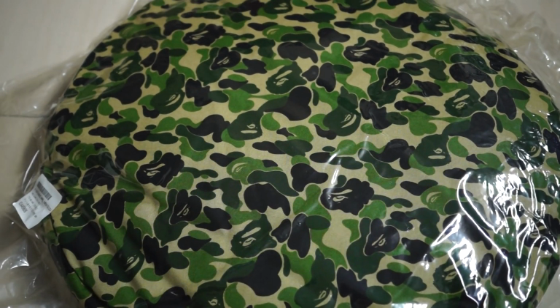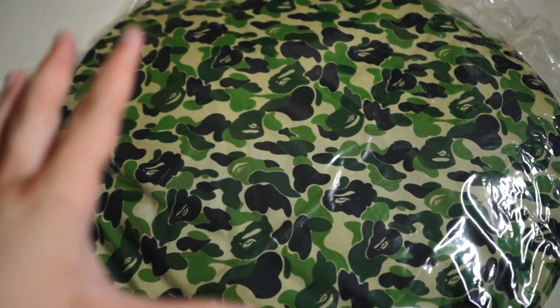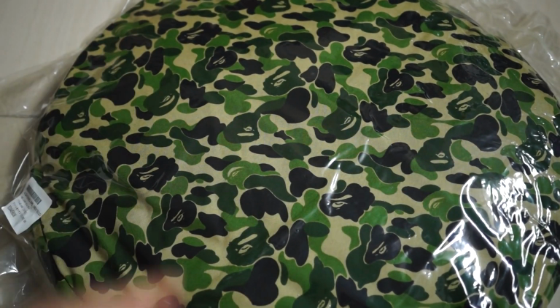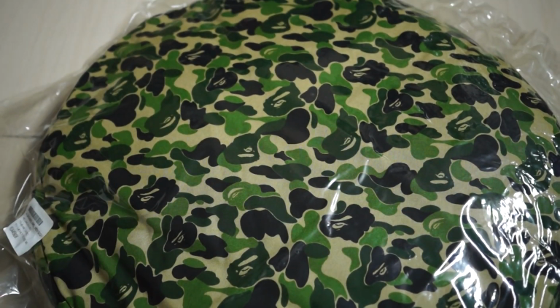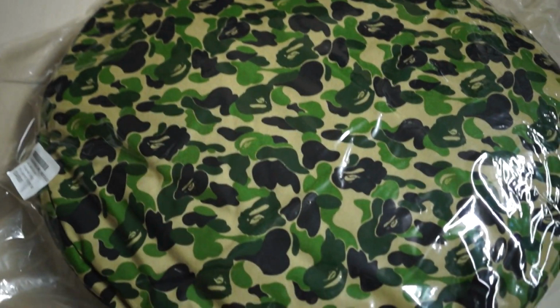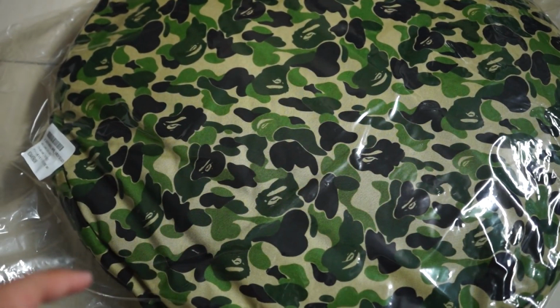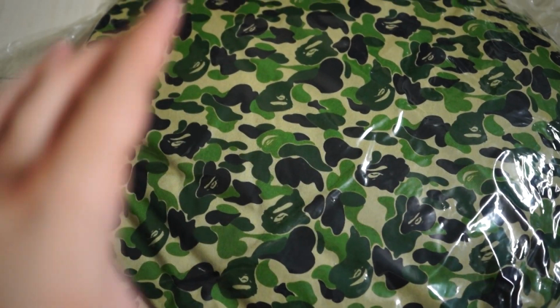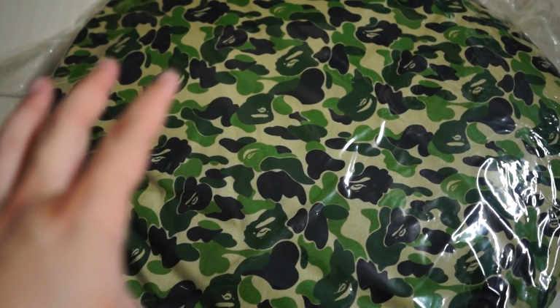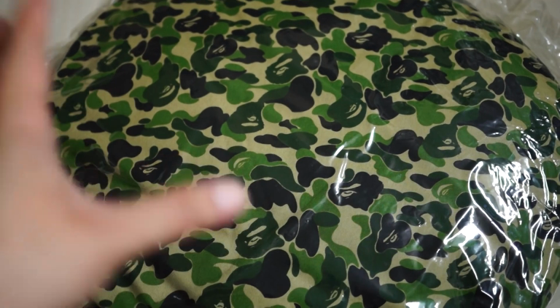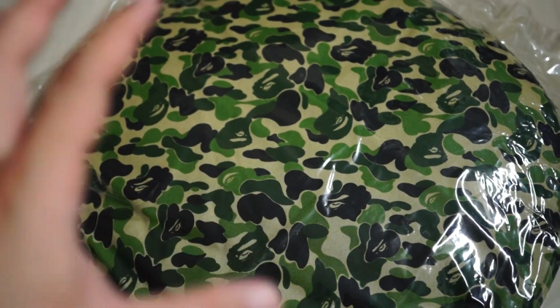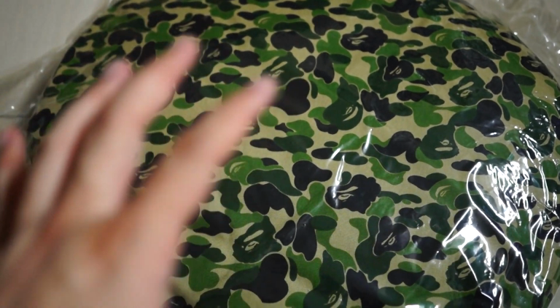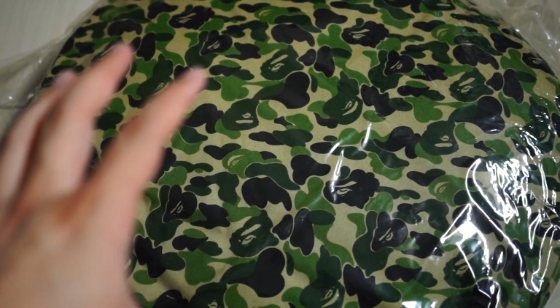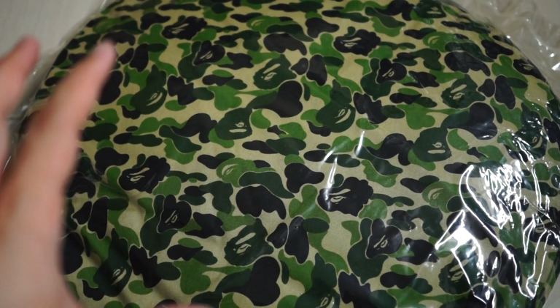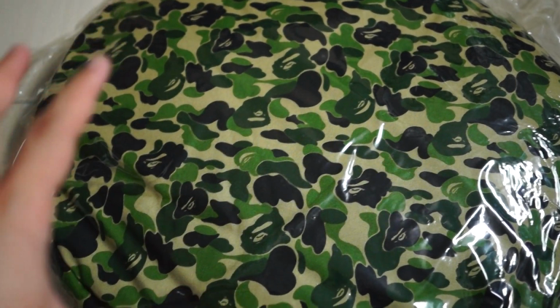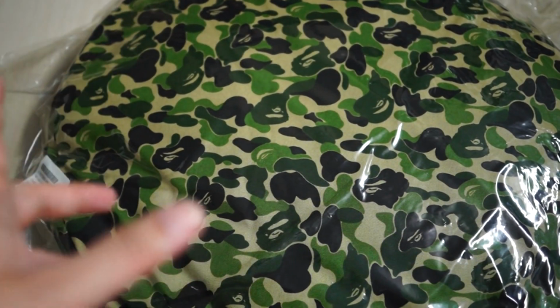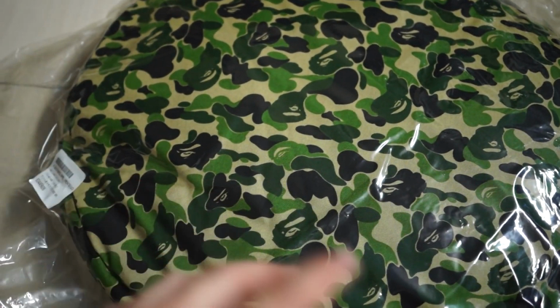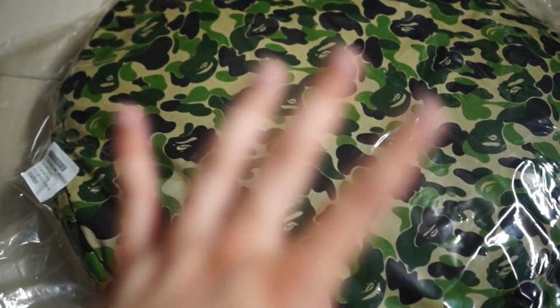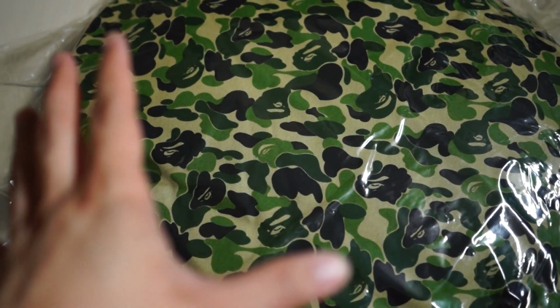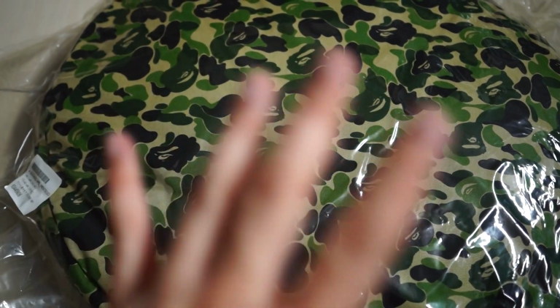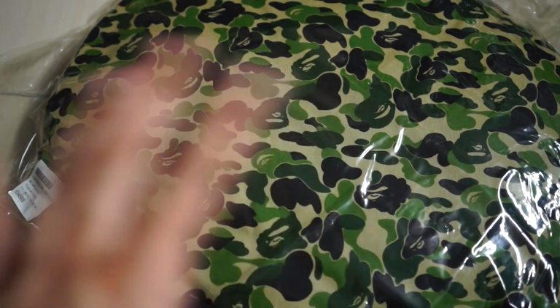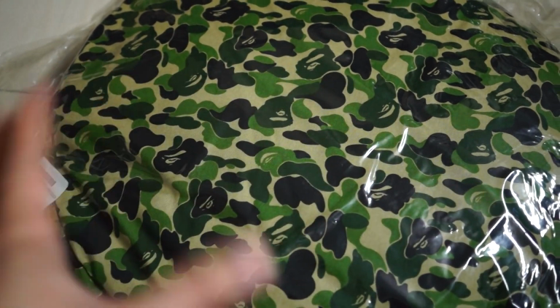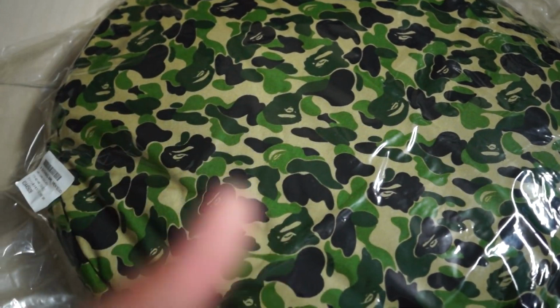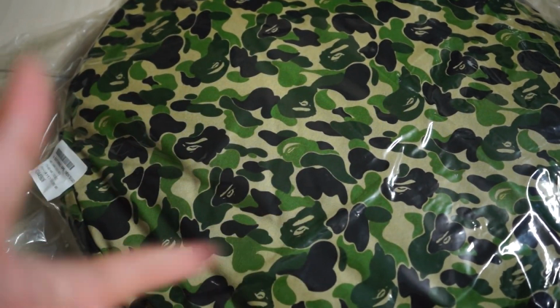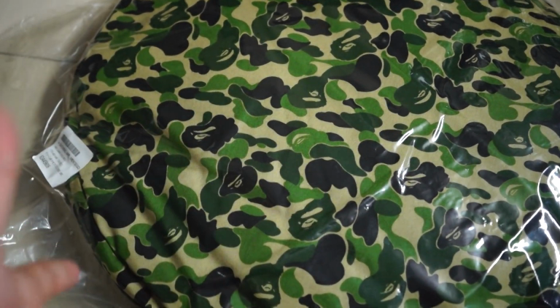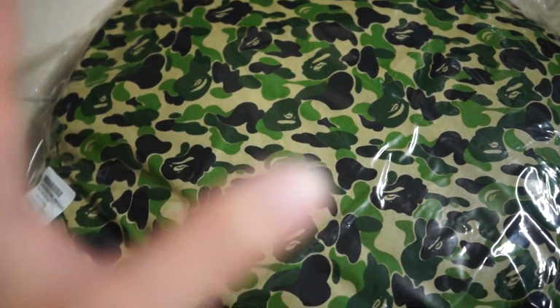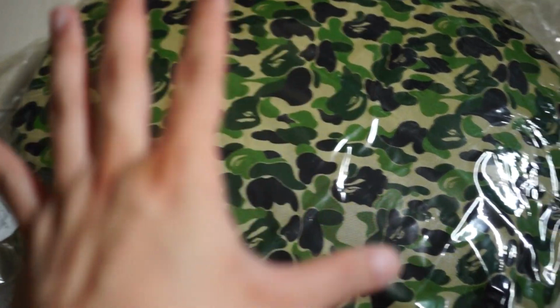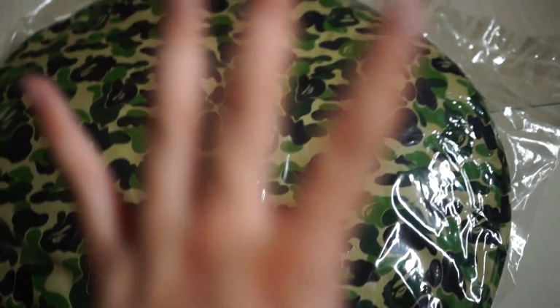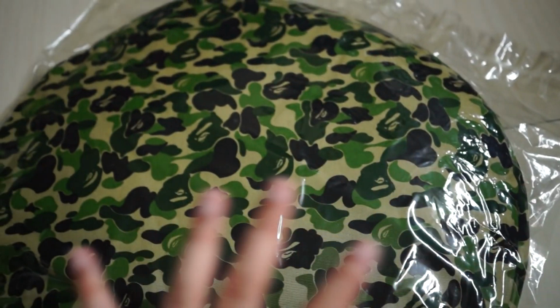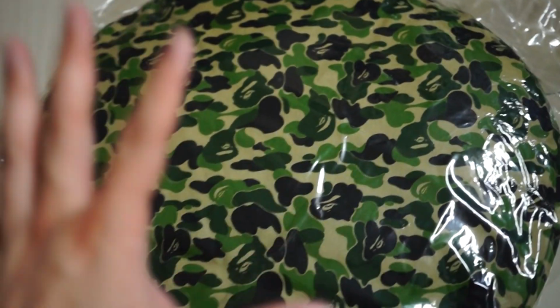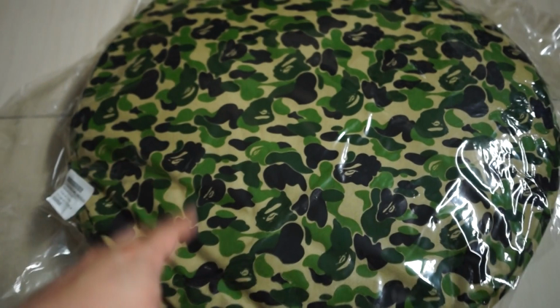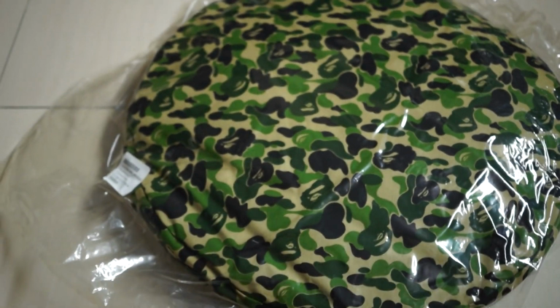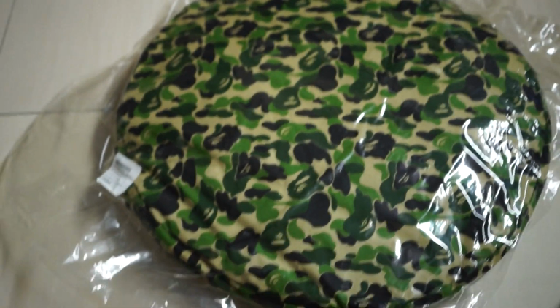Hey guys, welcome back to another unboxing video. Today I have quite a special video — this will be more of a quick look rather than an unboxing, because I just want to keep this in mint condition.